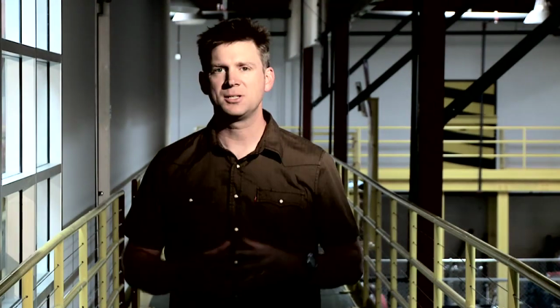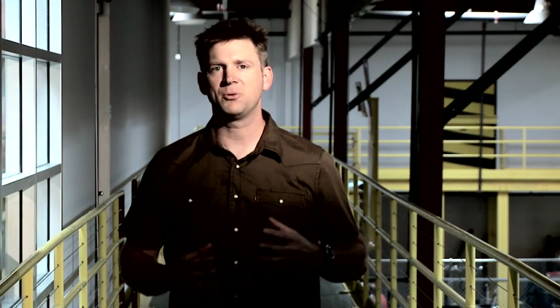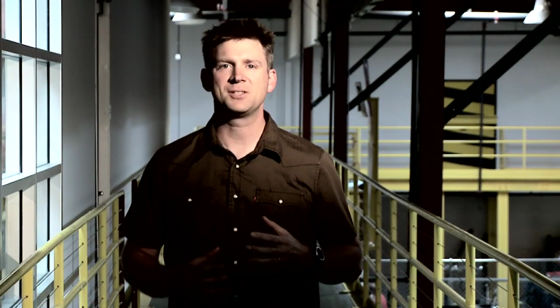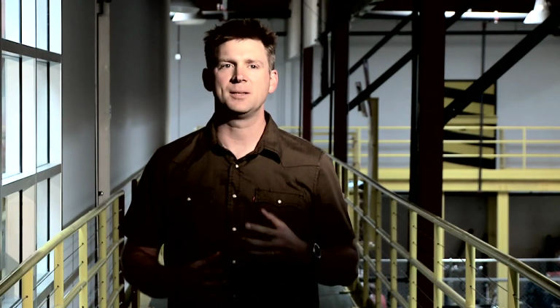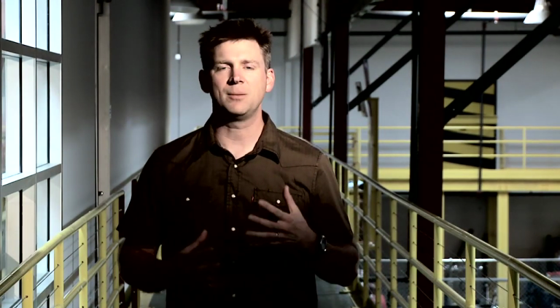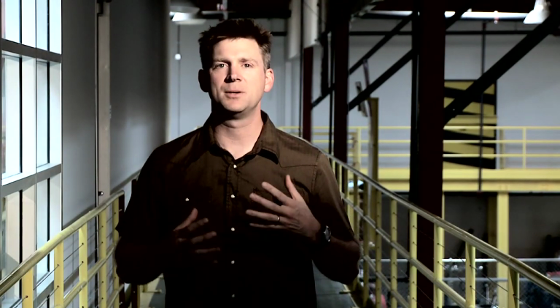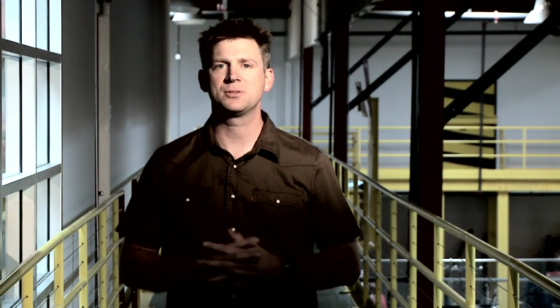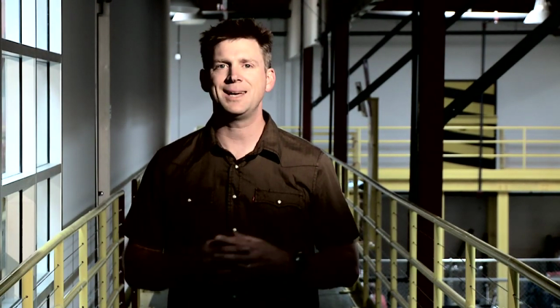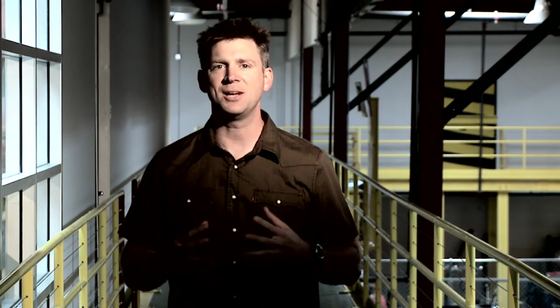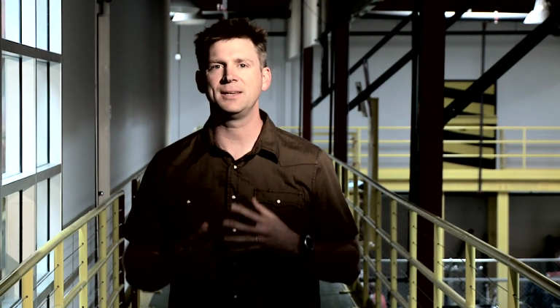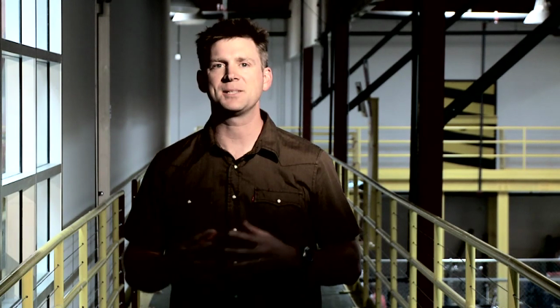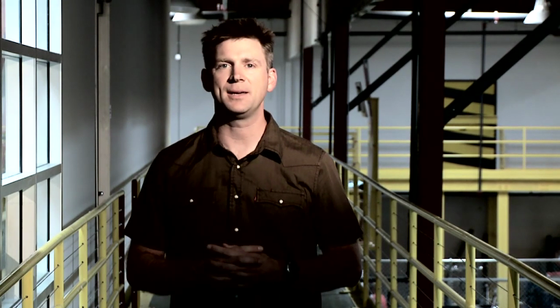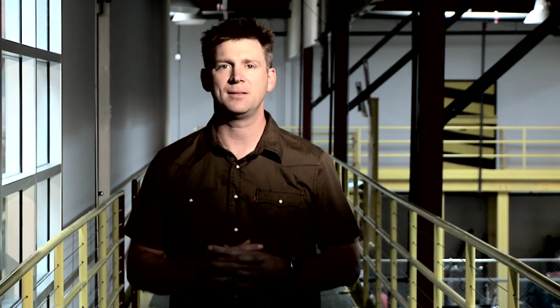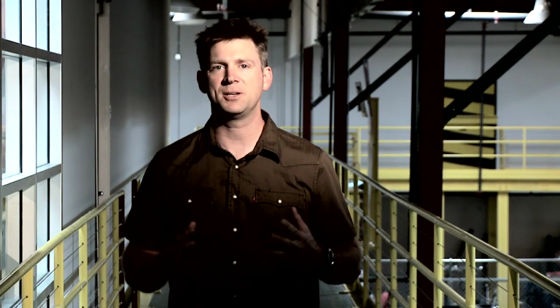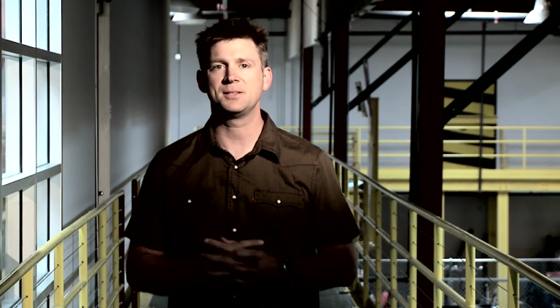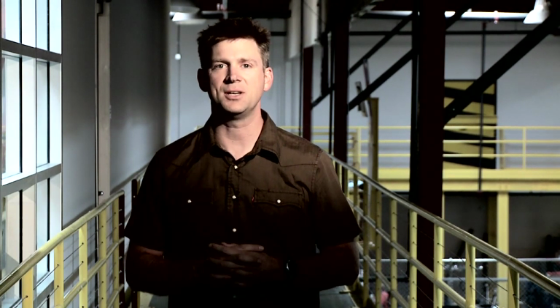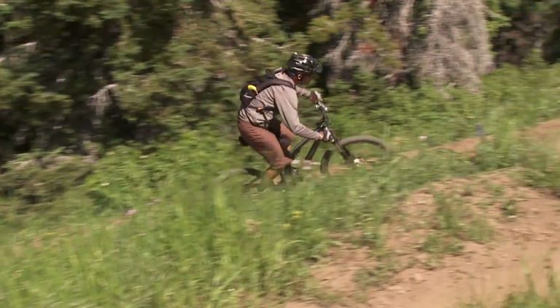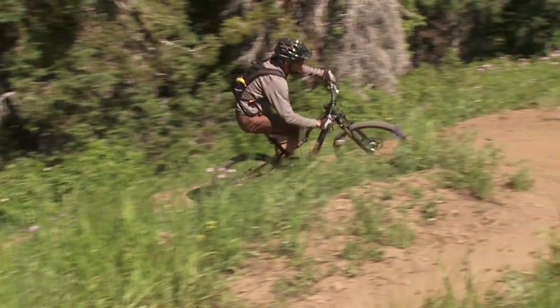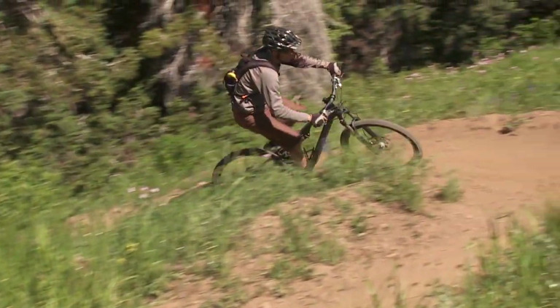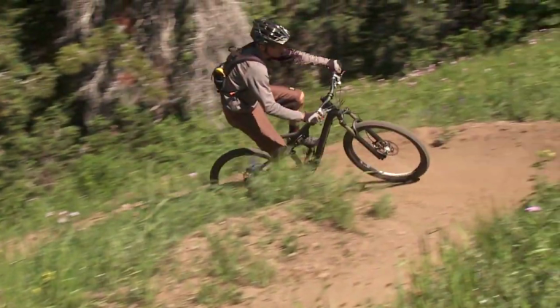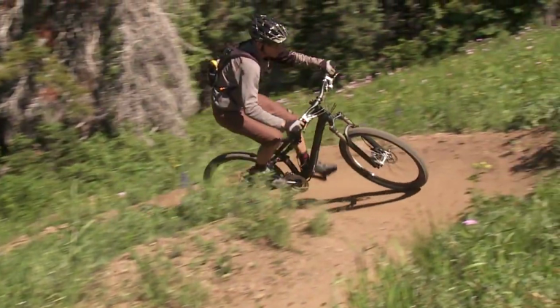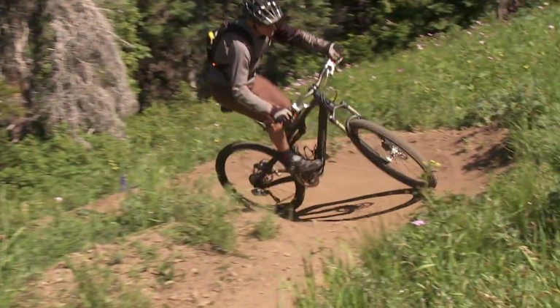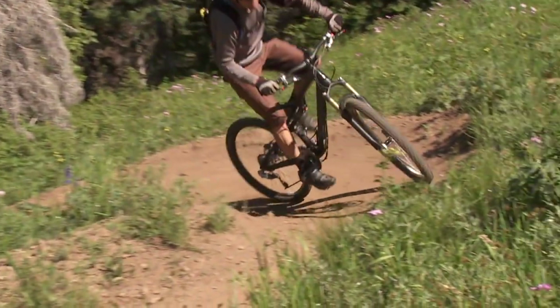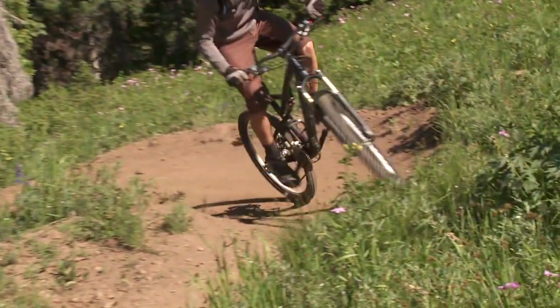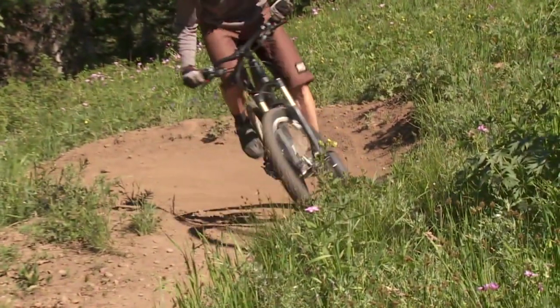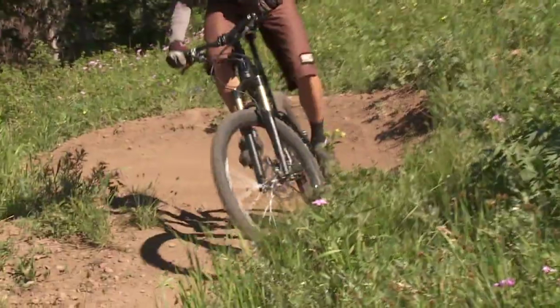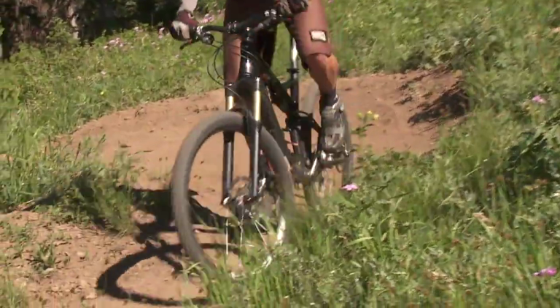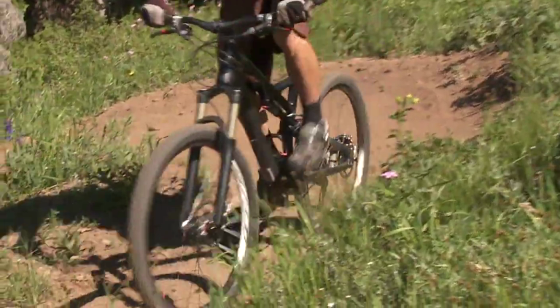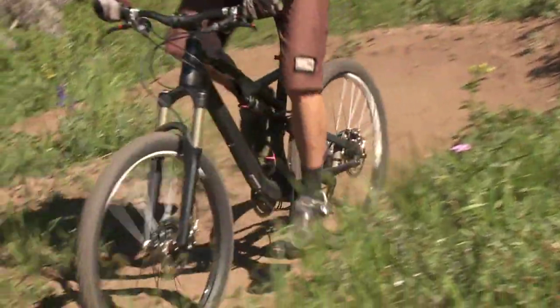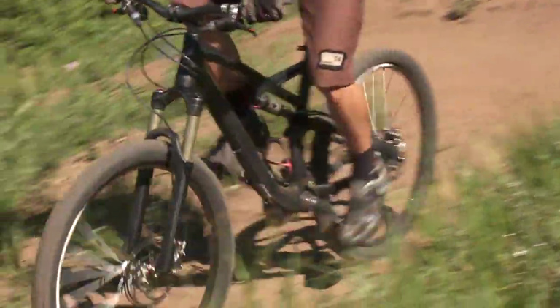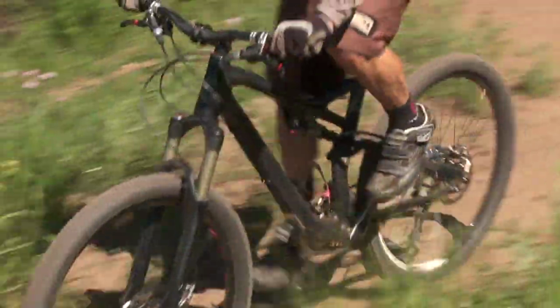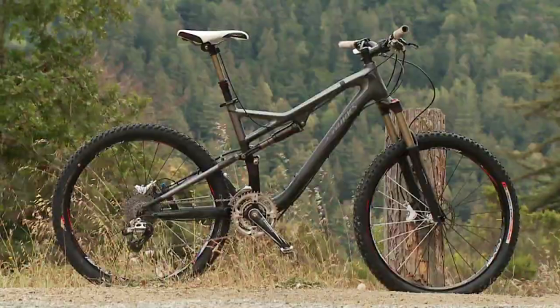The Stumpjumper FSR is probably the most technologically advanced bike that Specialized has ever done. It combines carbon elements, our own suspension elements, and the famous FSR linkage.